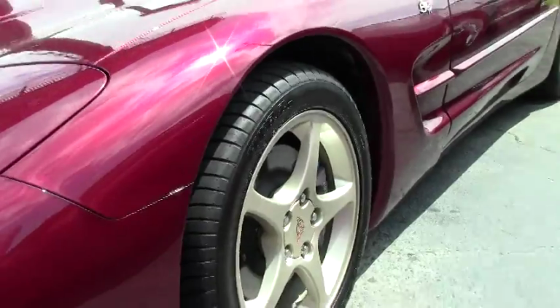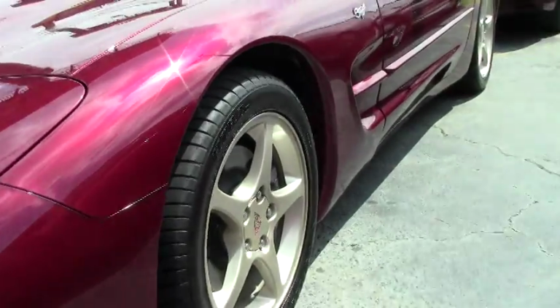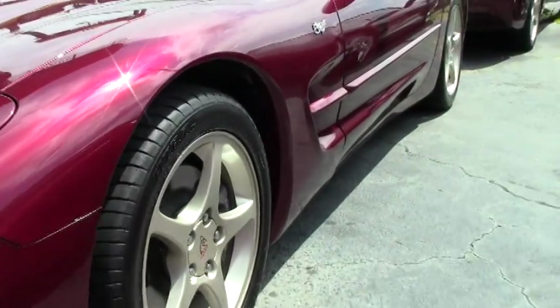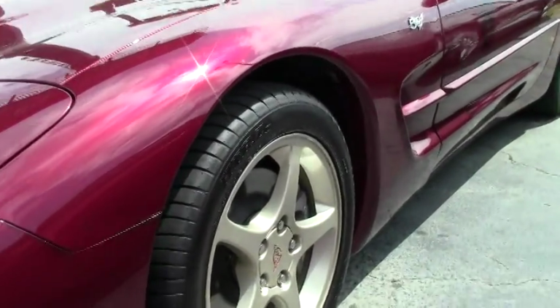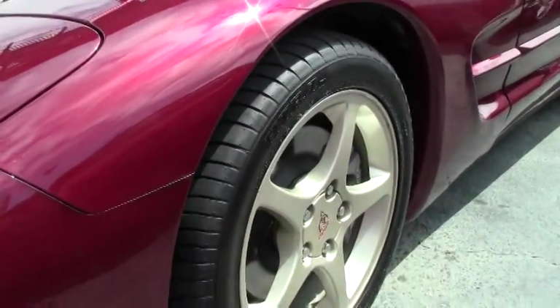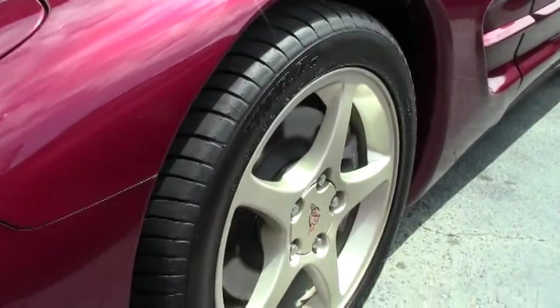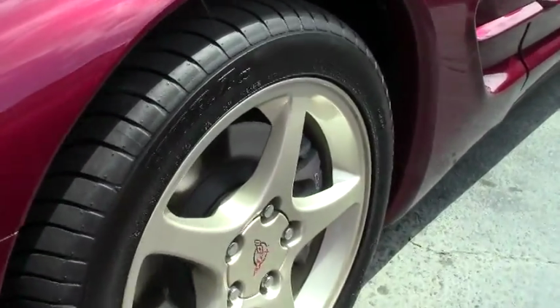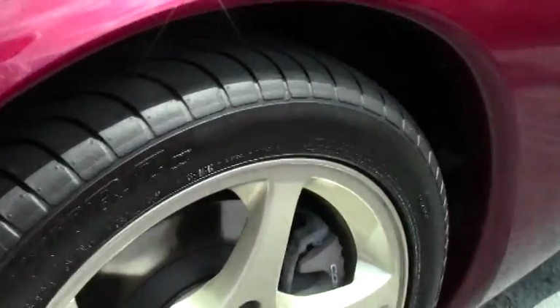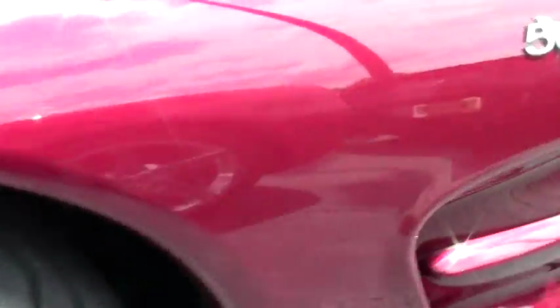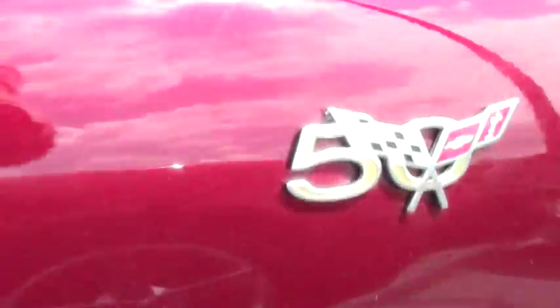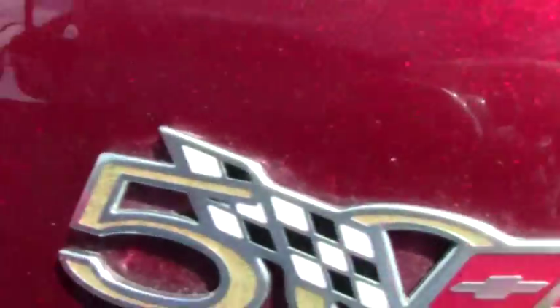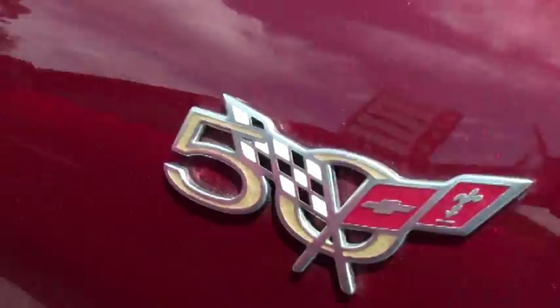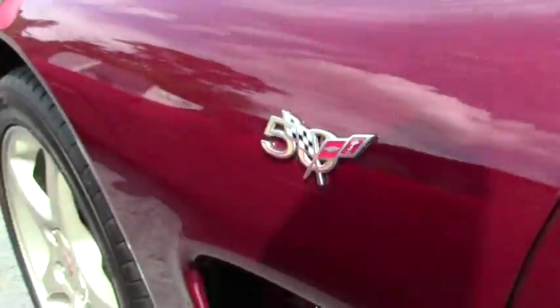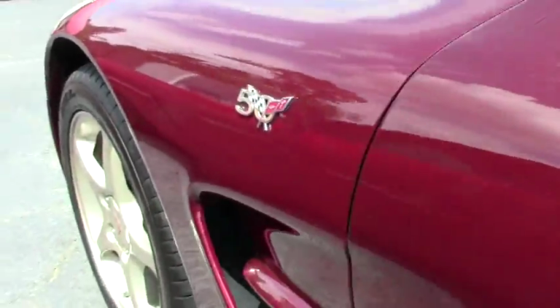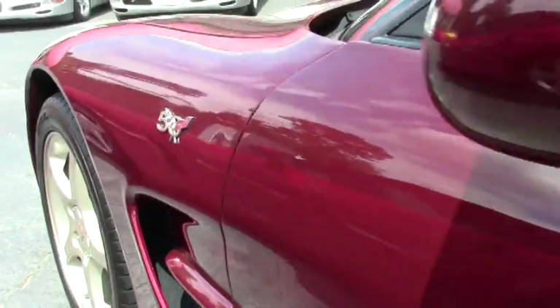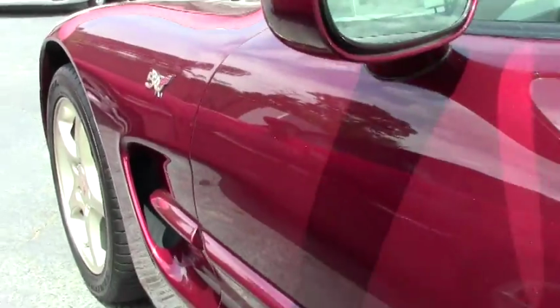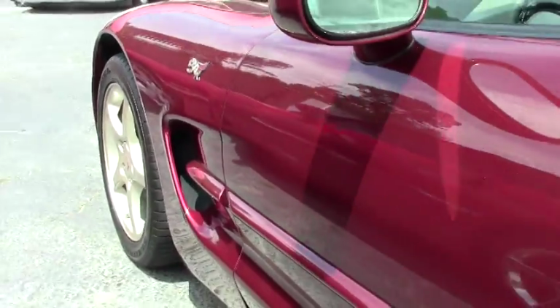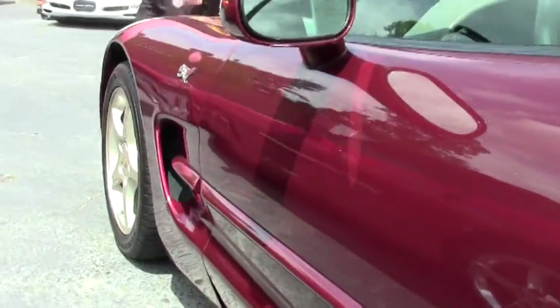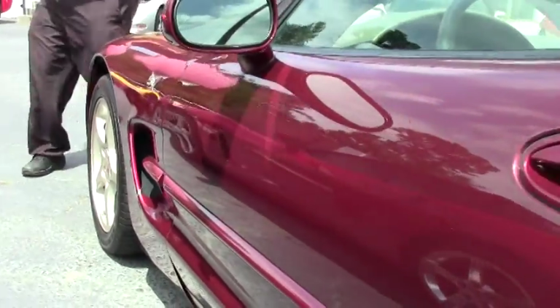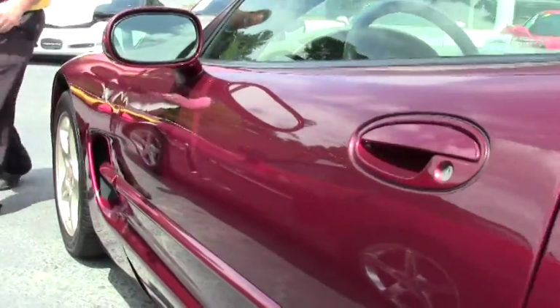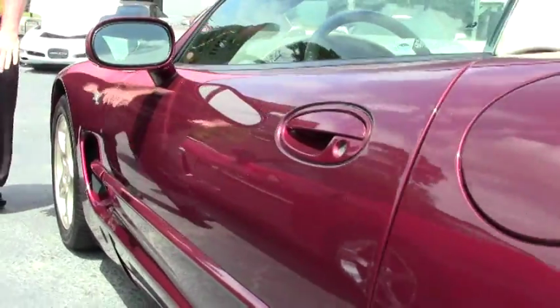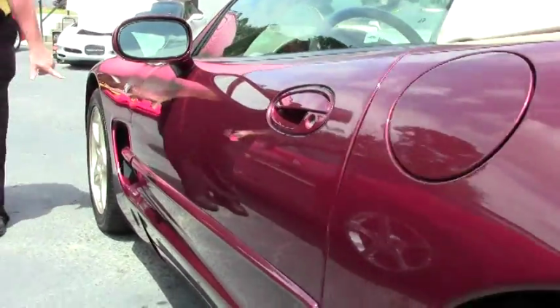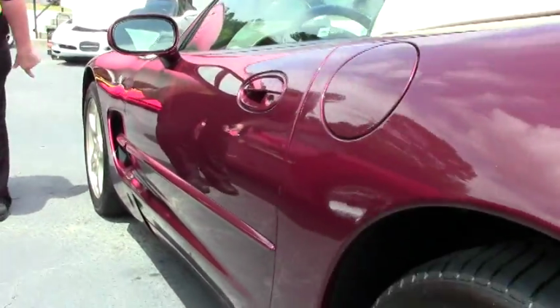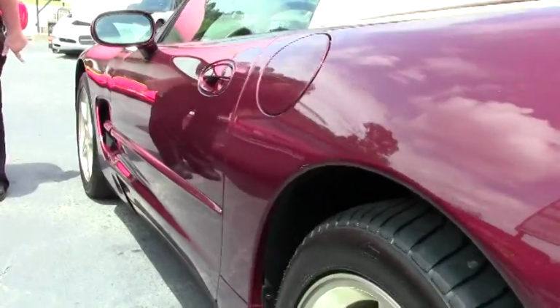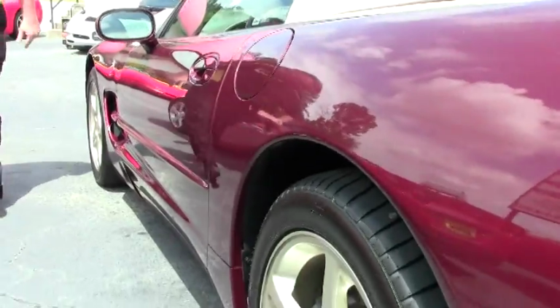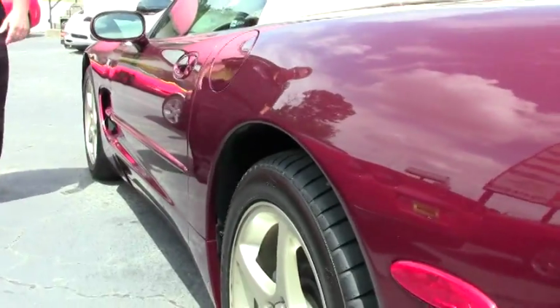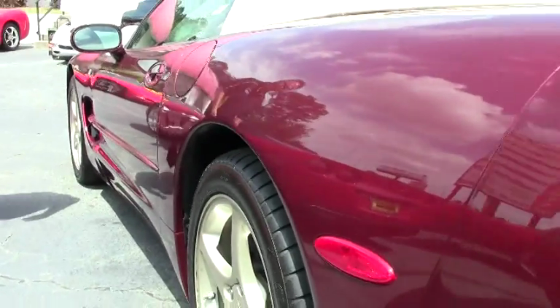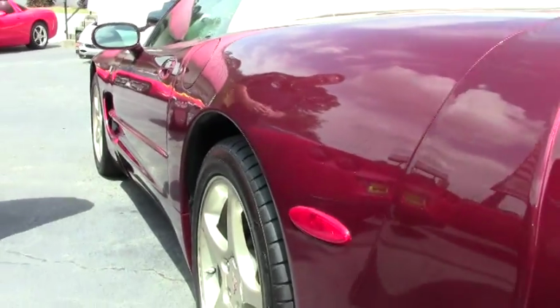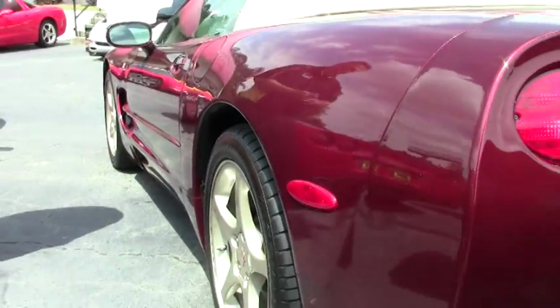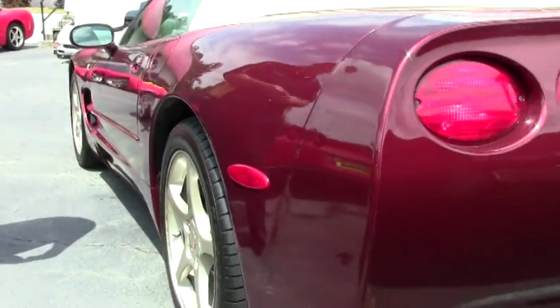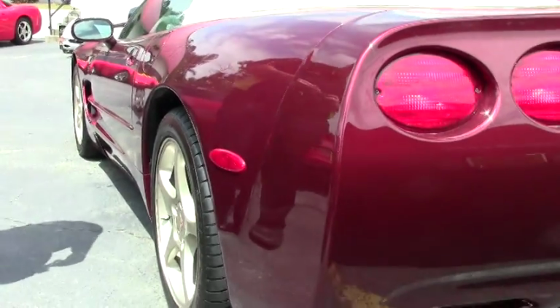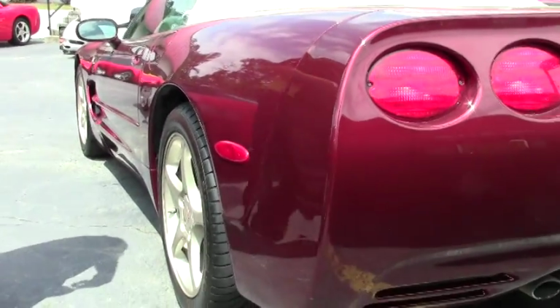We are wearing a set of aftermarket tires. The wheels on the car are in good shape — there's no major scratching or damage to those.